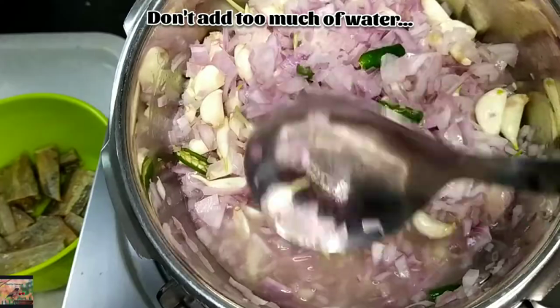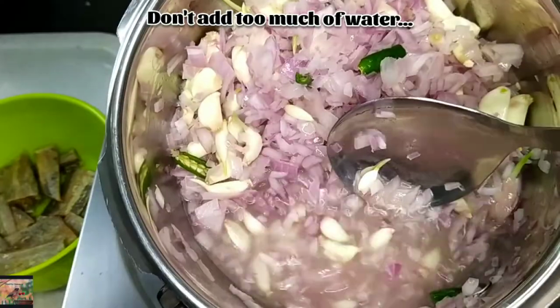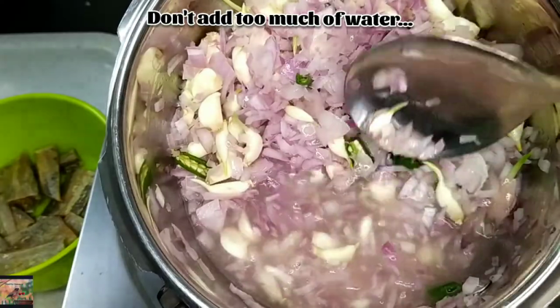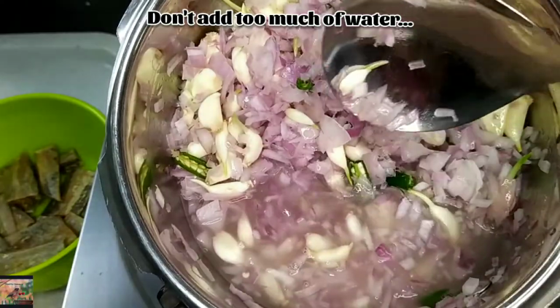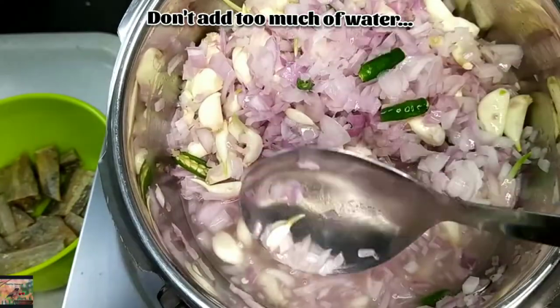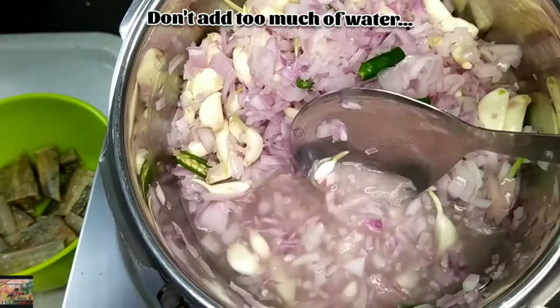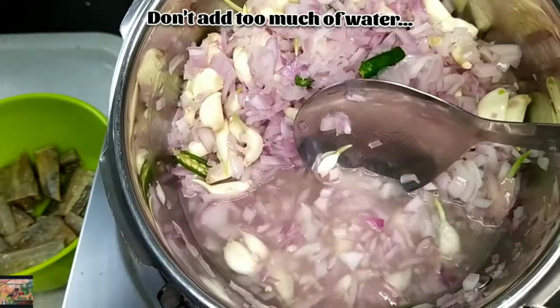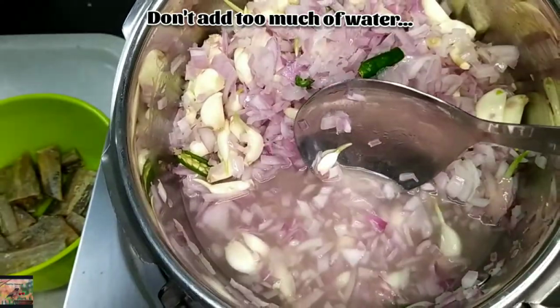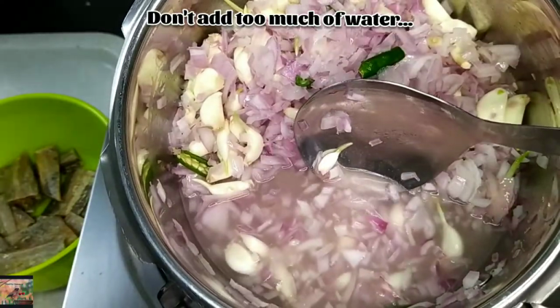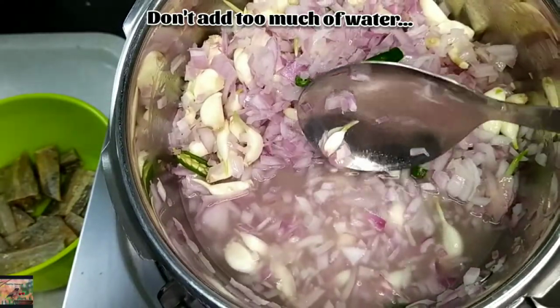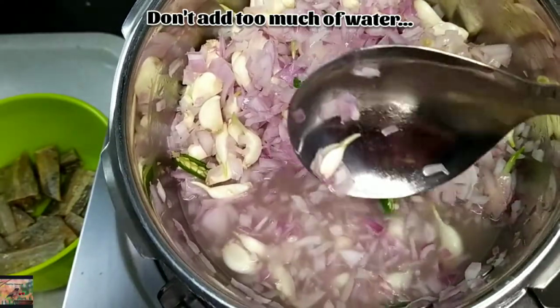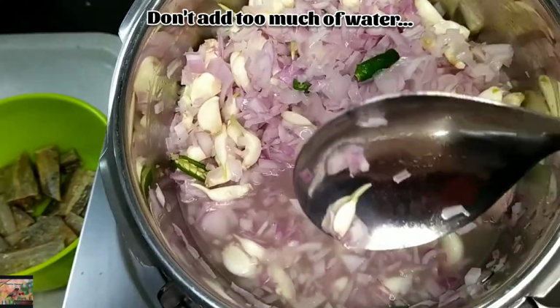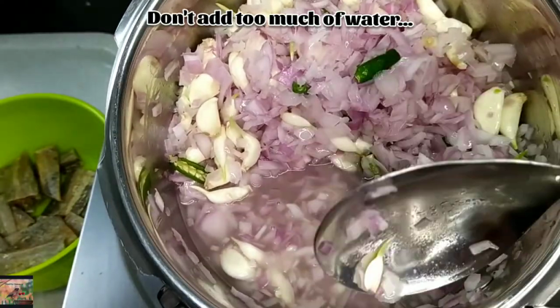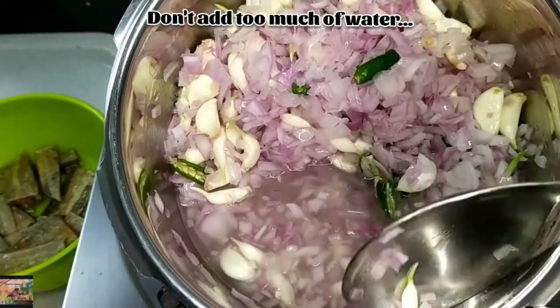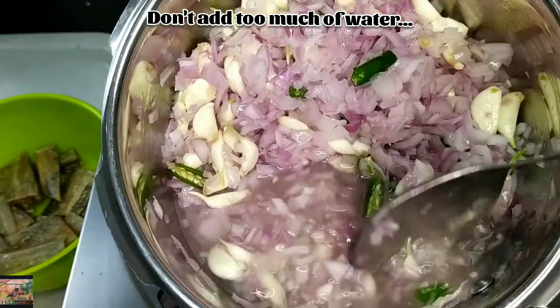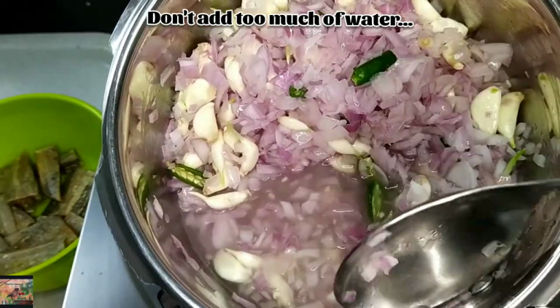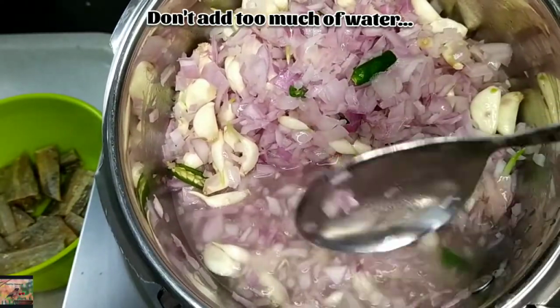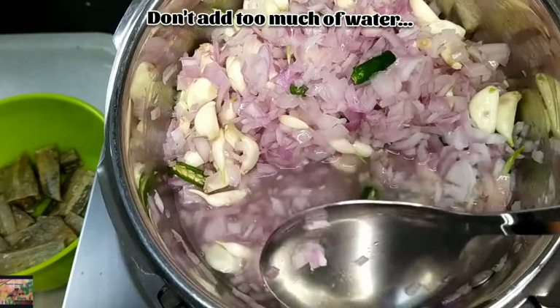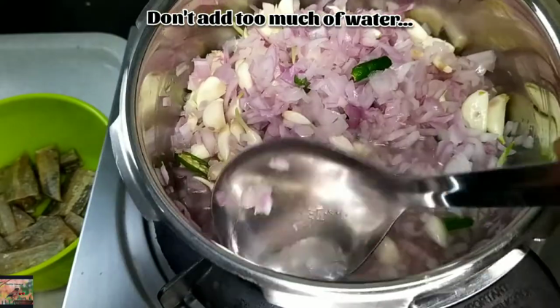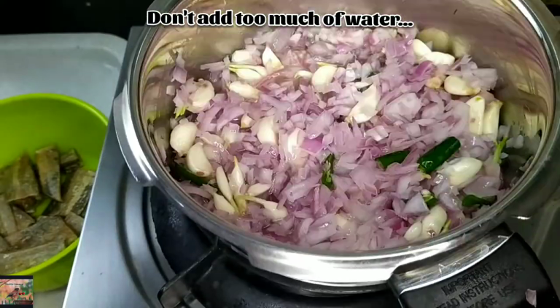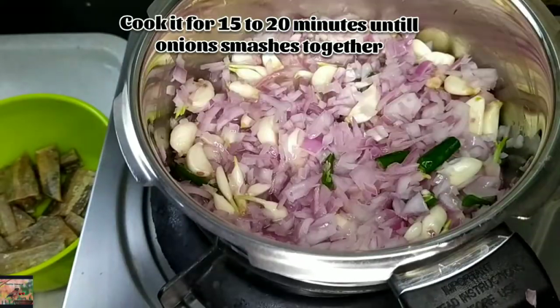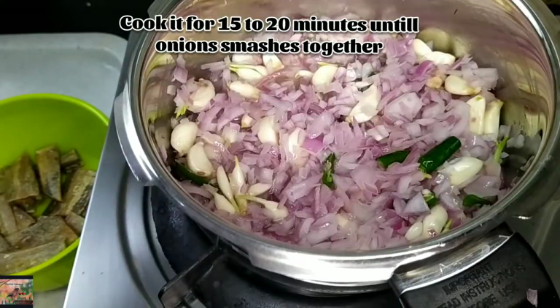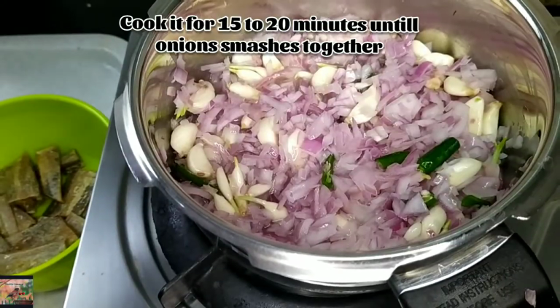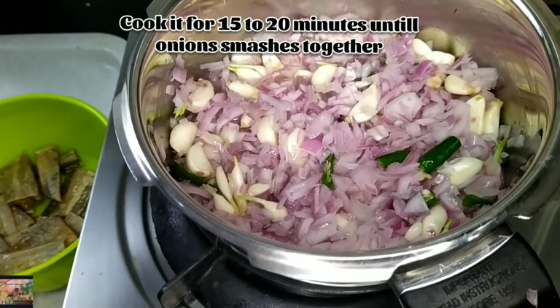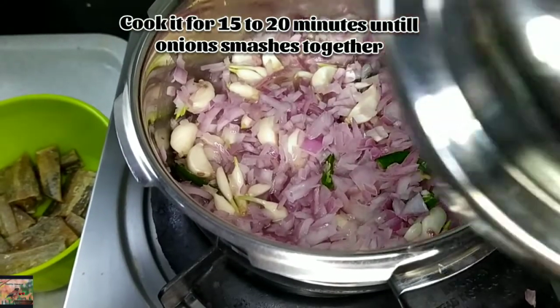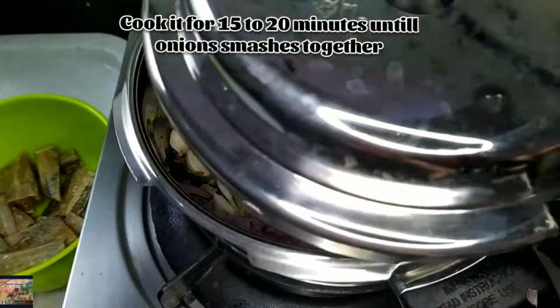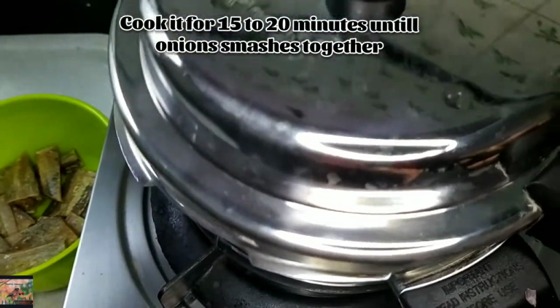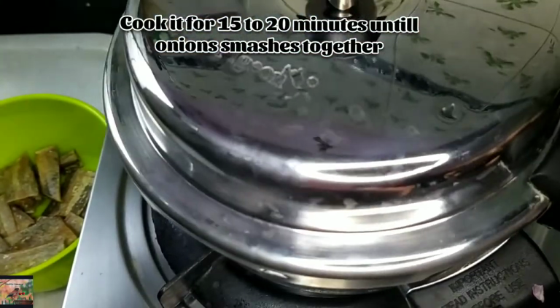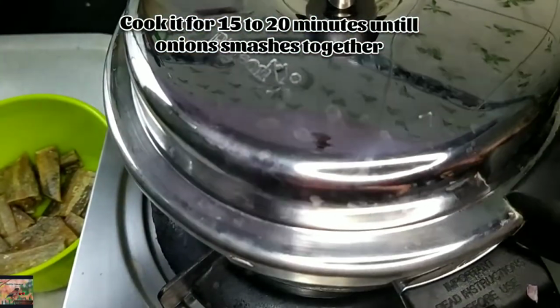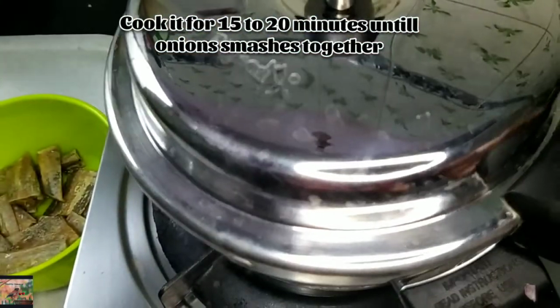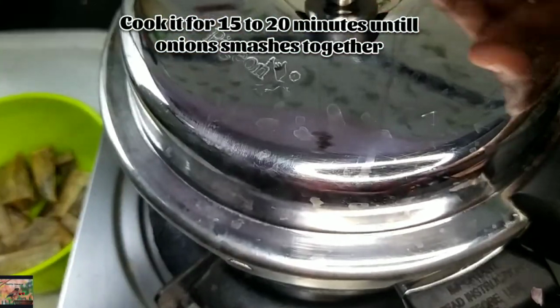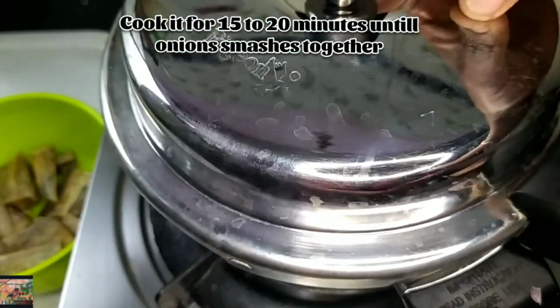Add 1 small cup of water — don't add too much, just use as much as is needed. Now pressure cook it for 15 to 20 minutes until the onions smash well.